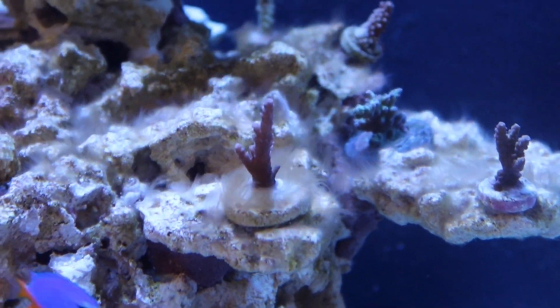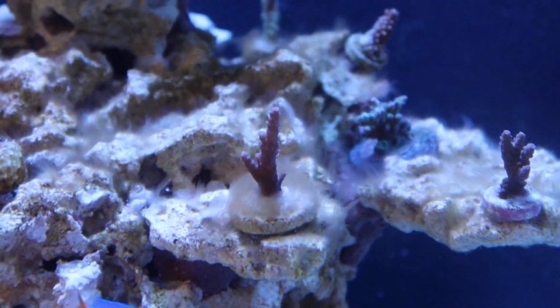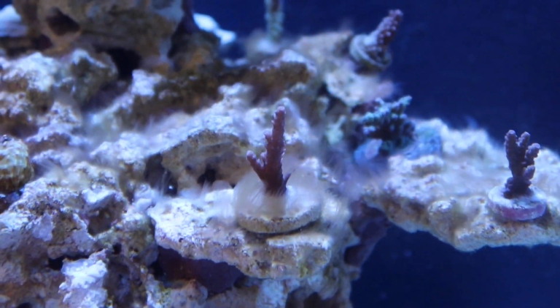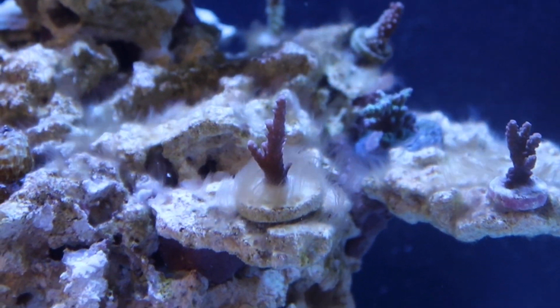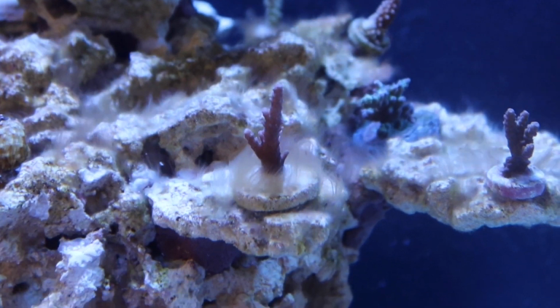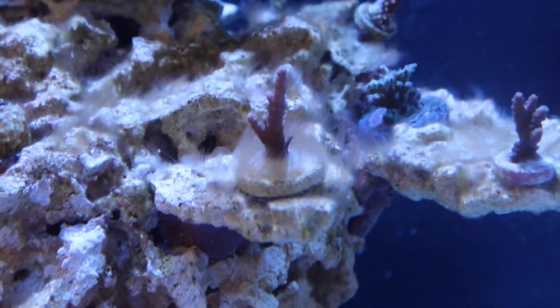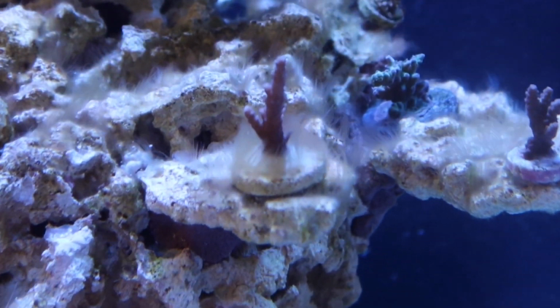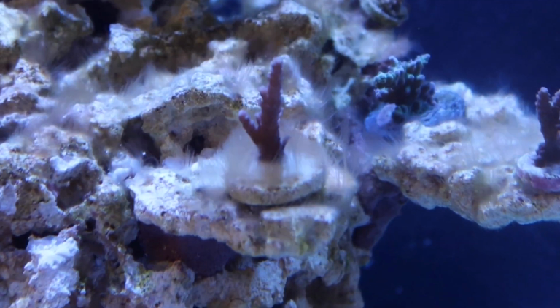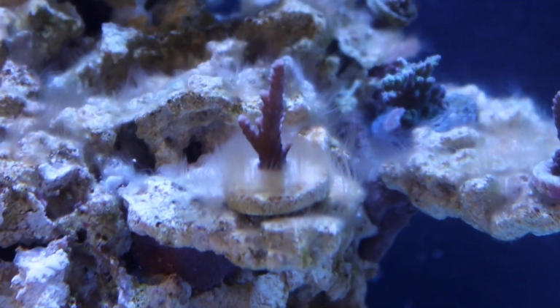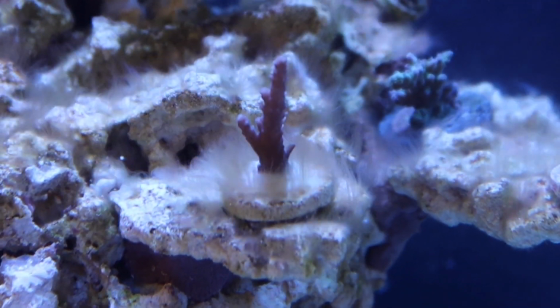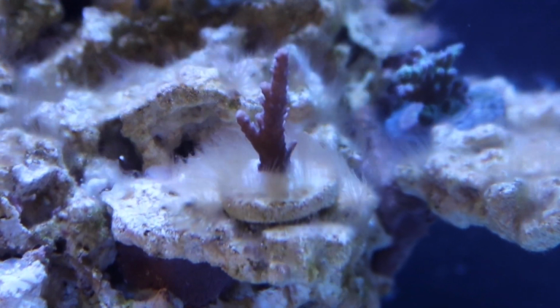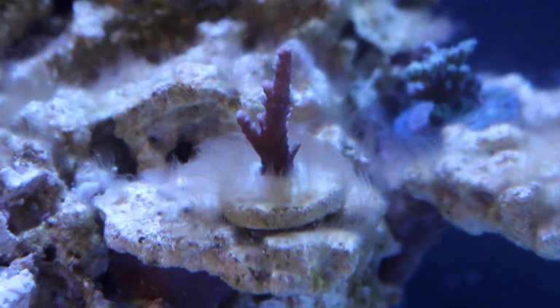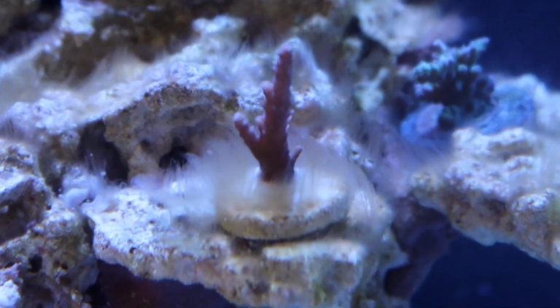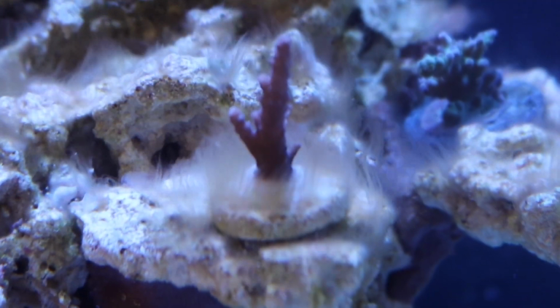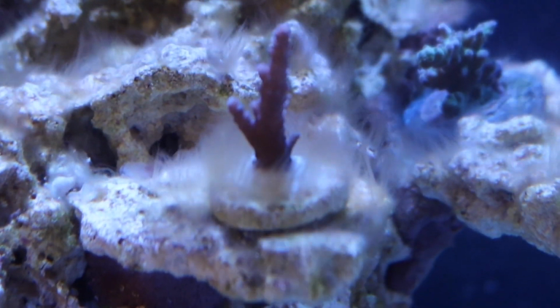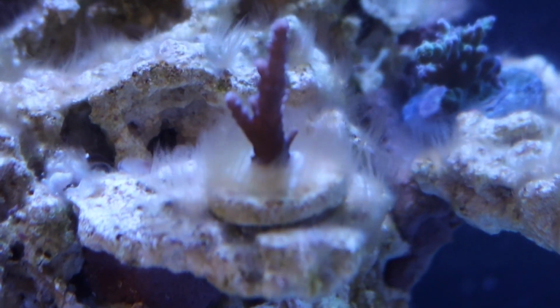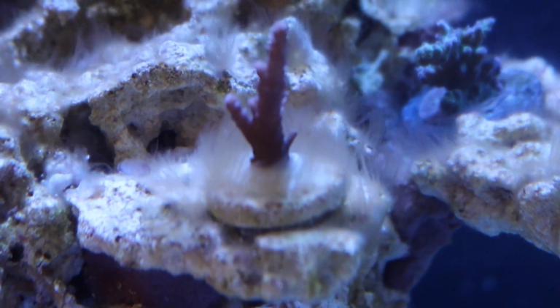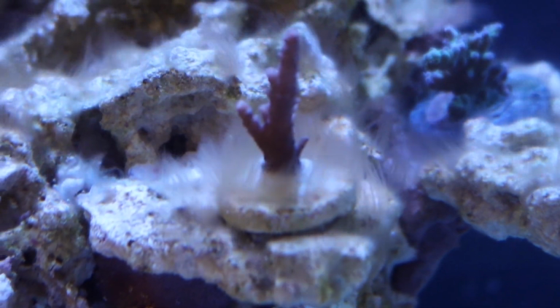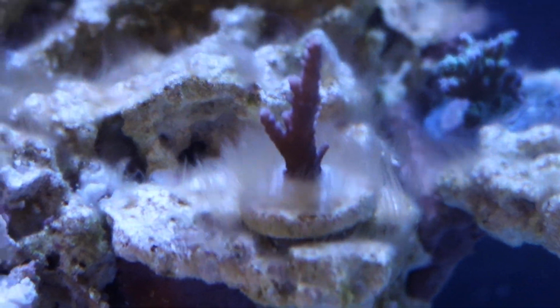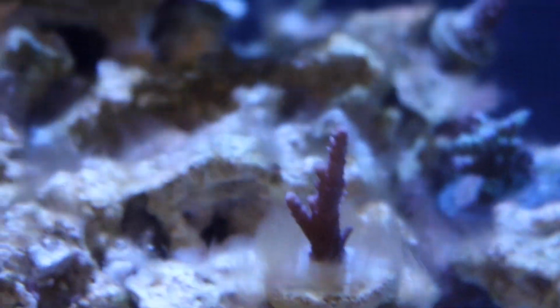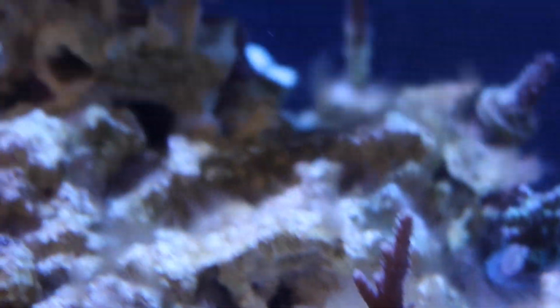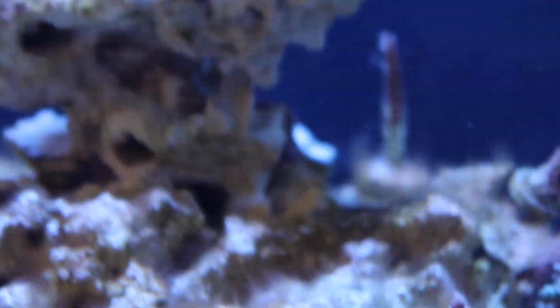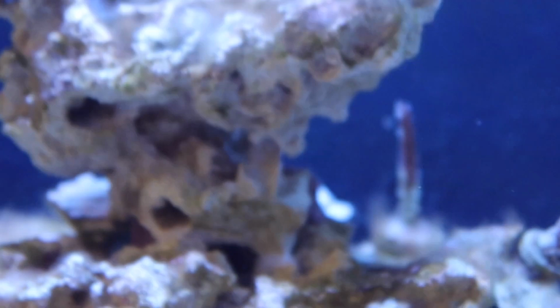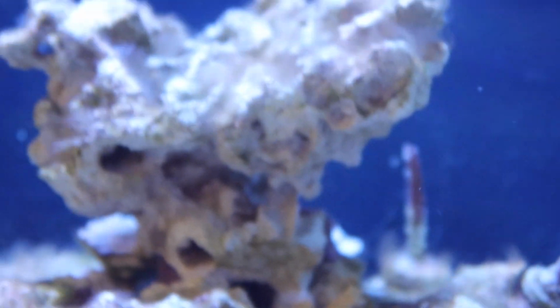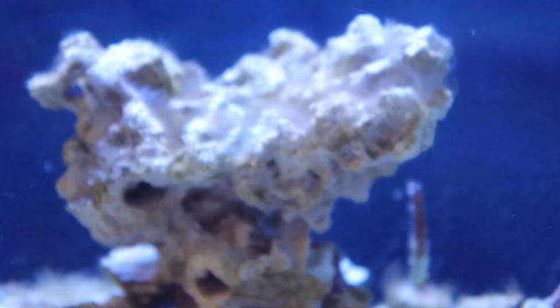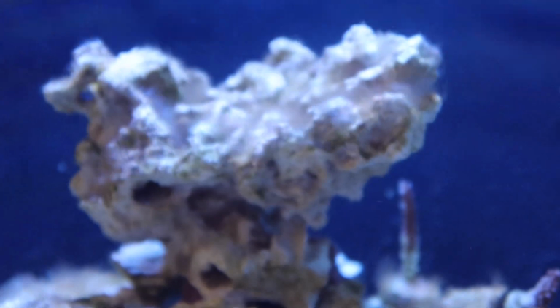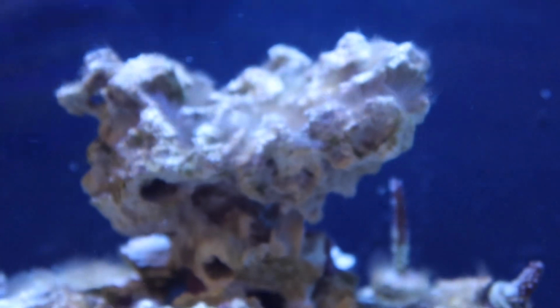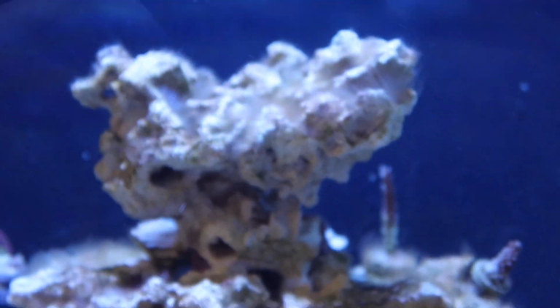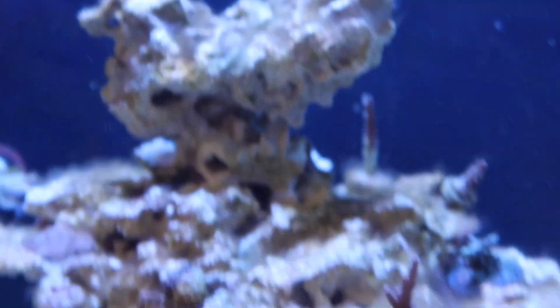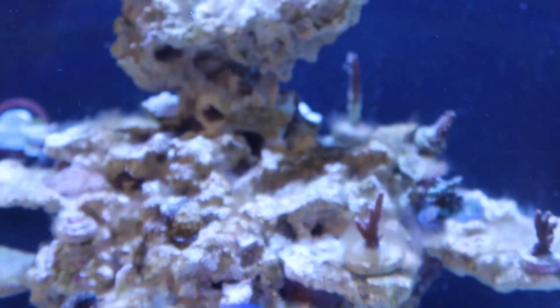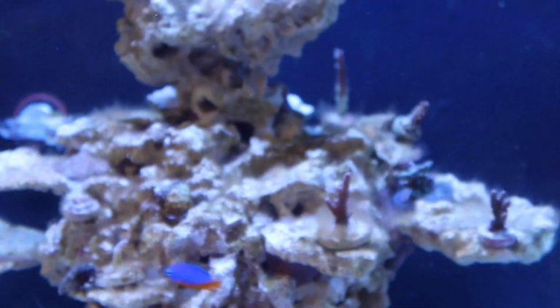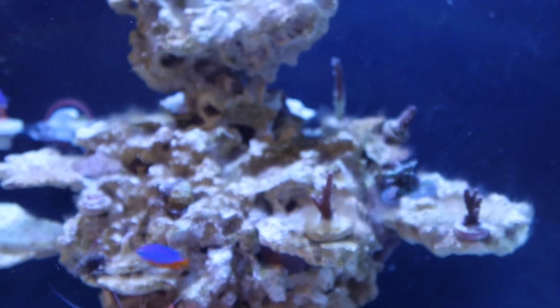It's not green at all. If anything, it's a little bit goldish. But I've been dealing with that.